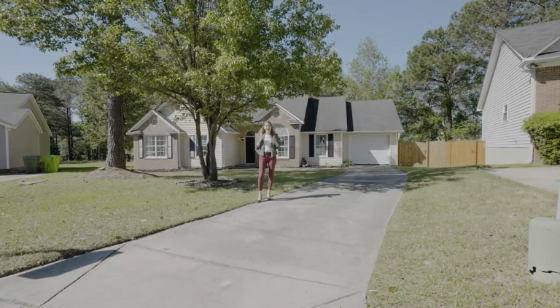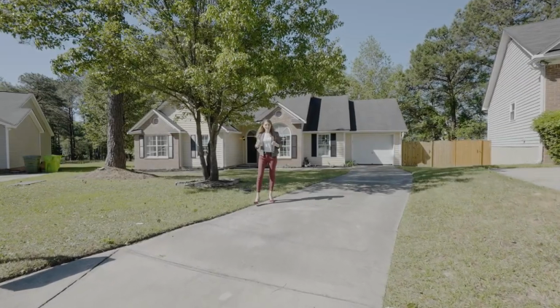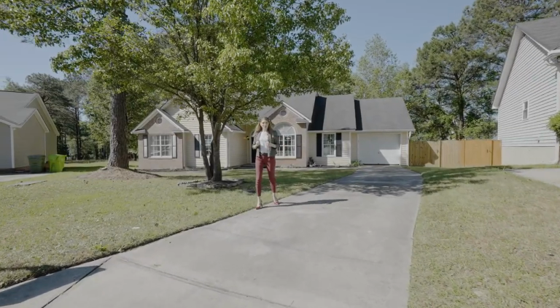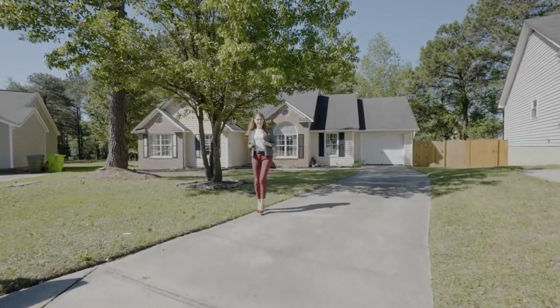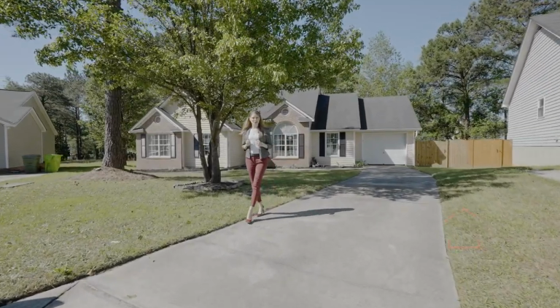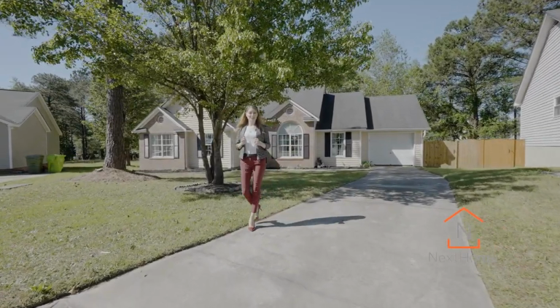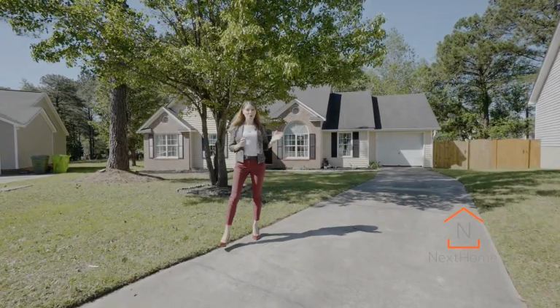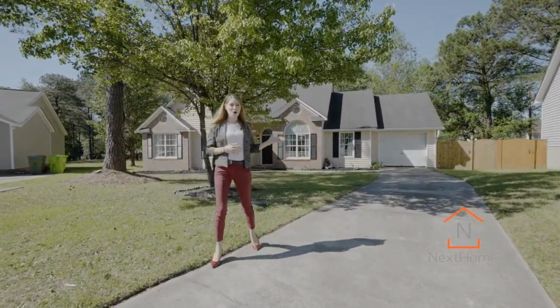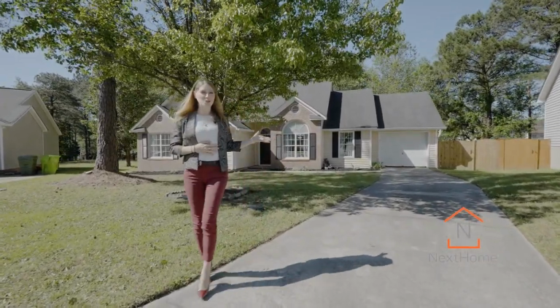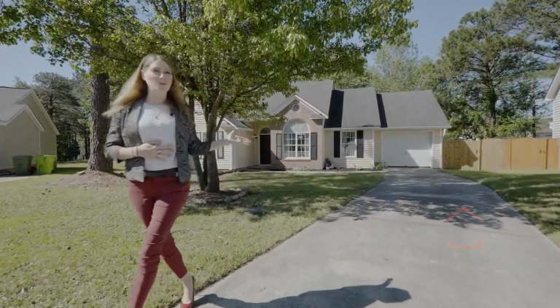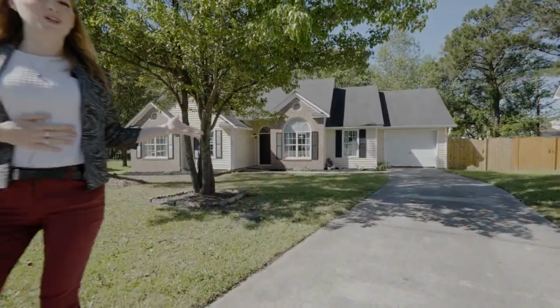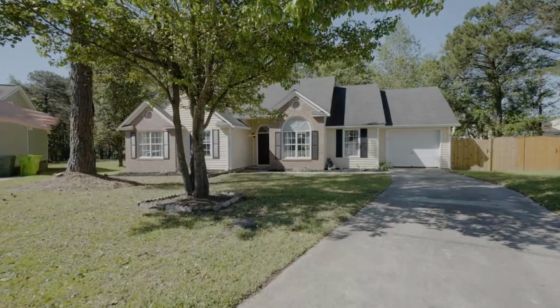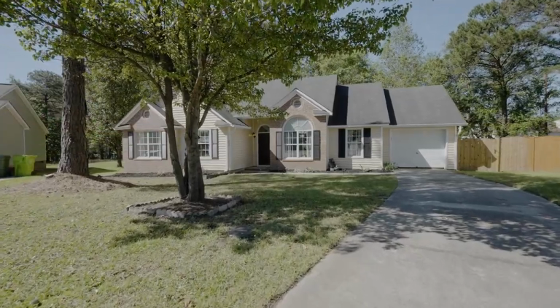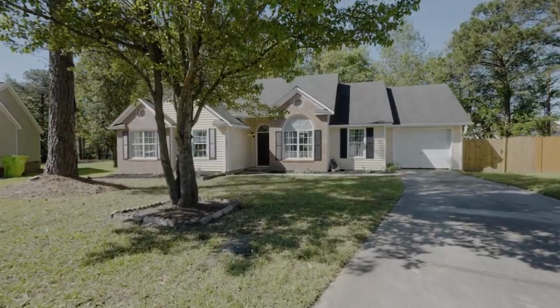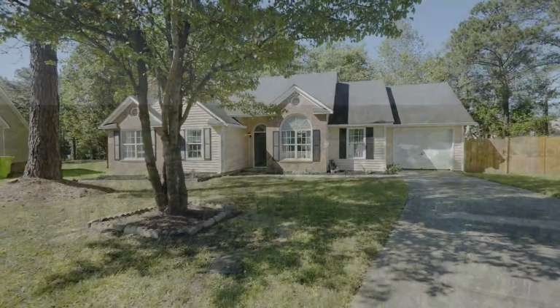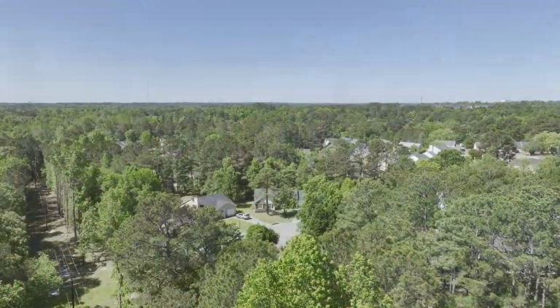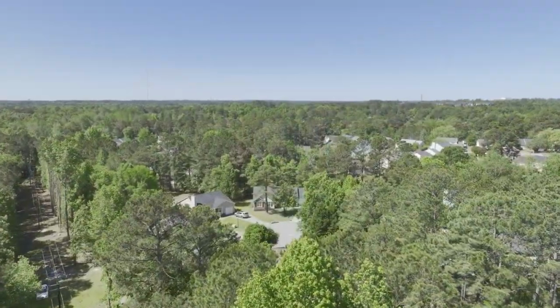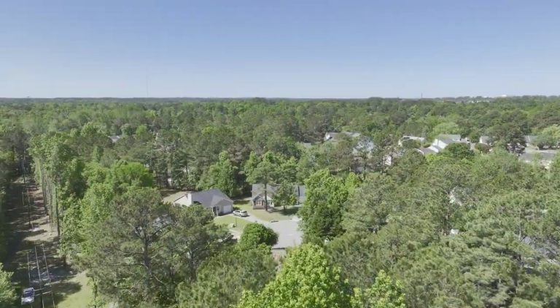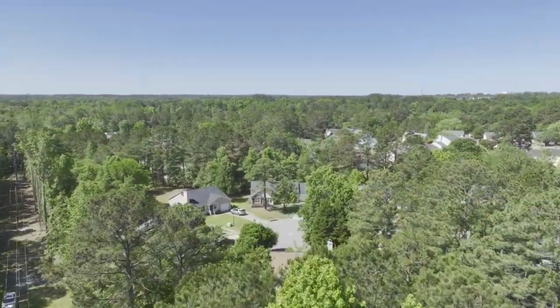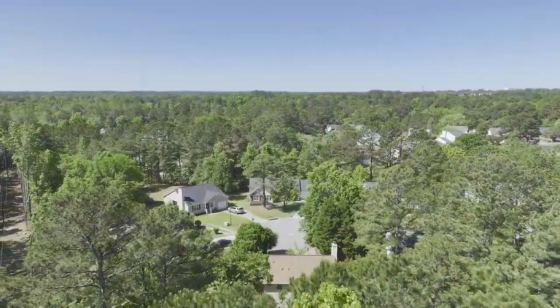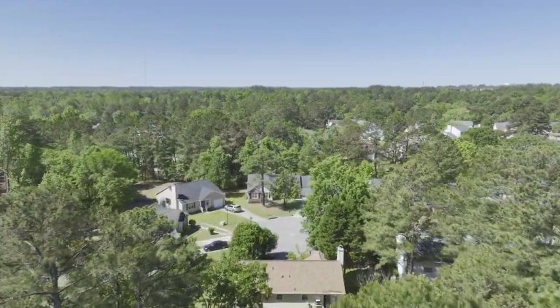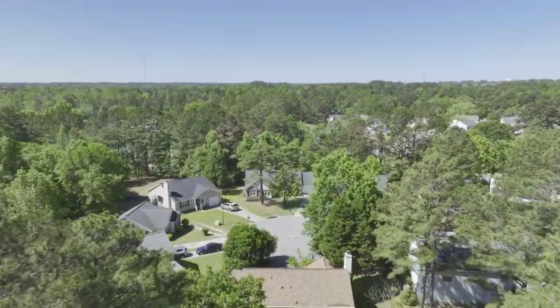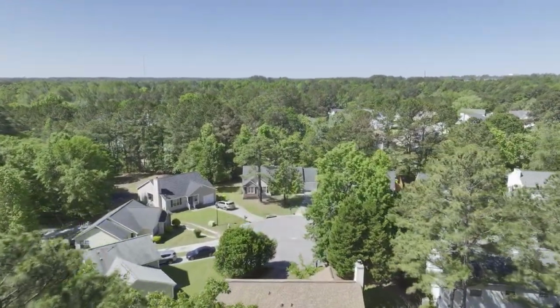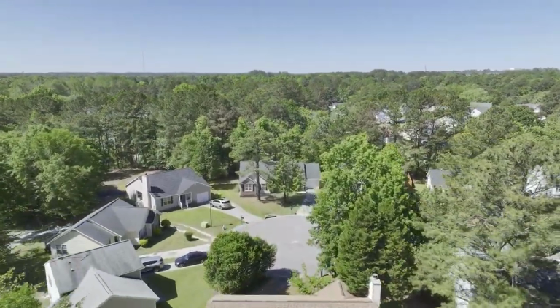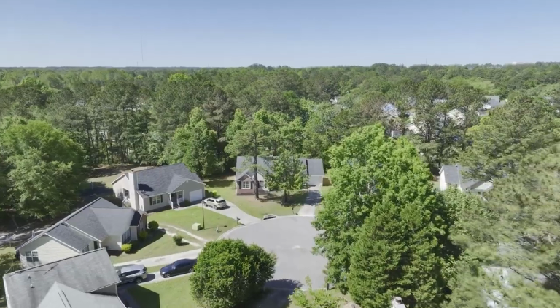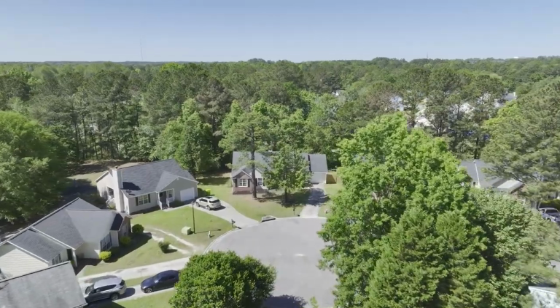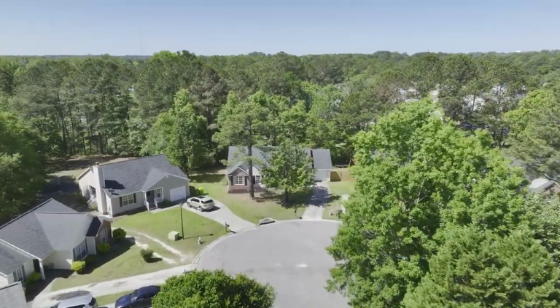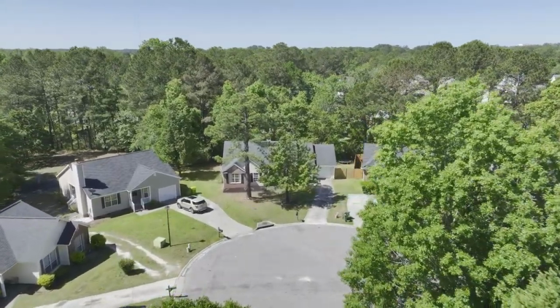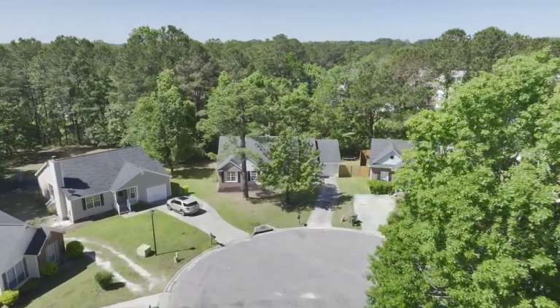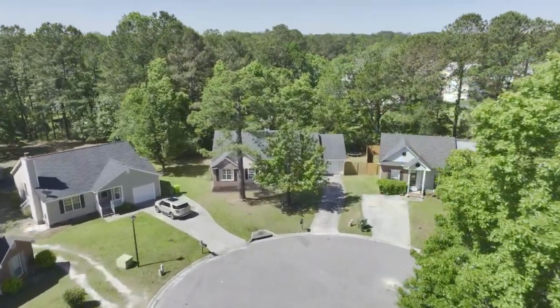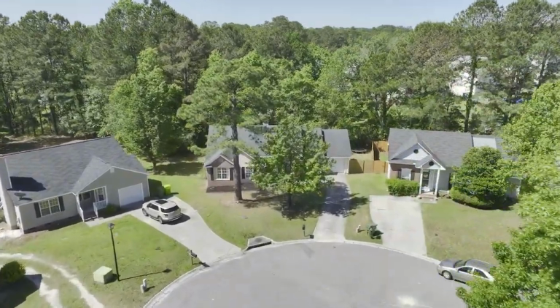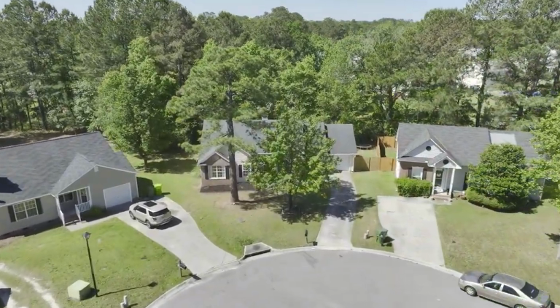Hey, I'm Rachel Cooper with Next Home Specialists and welcome home to 212 Stockport Road. This home offers three spacious bedrooms, two bathrooms, and 1,400 square feet of immaculate interior living space.